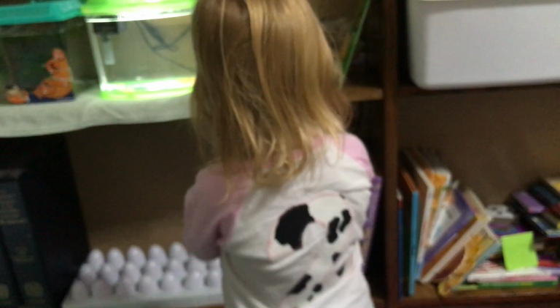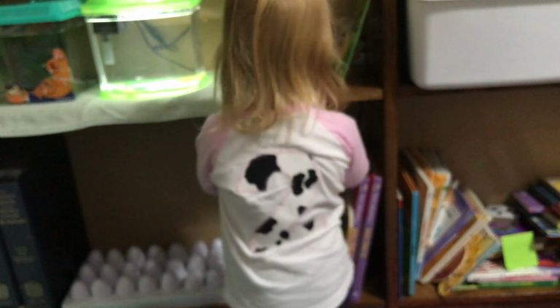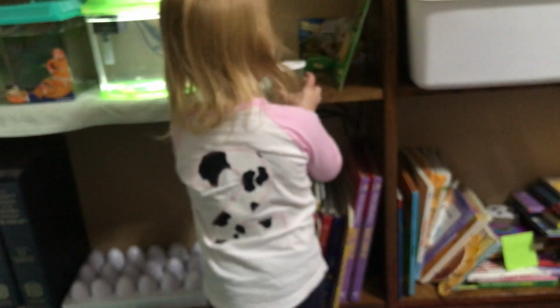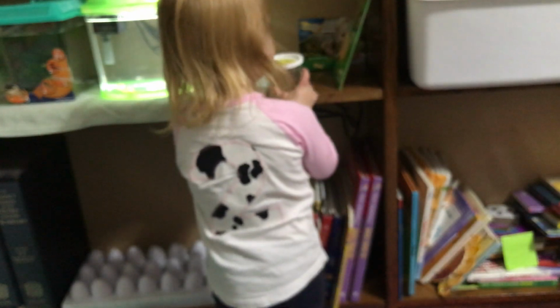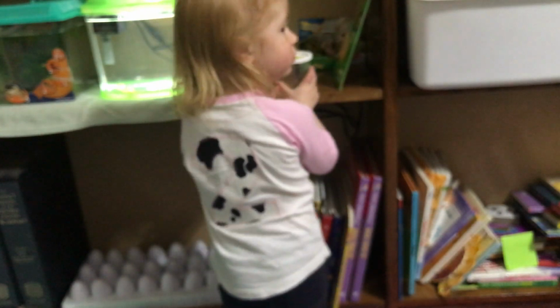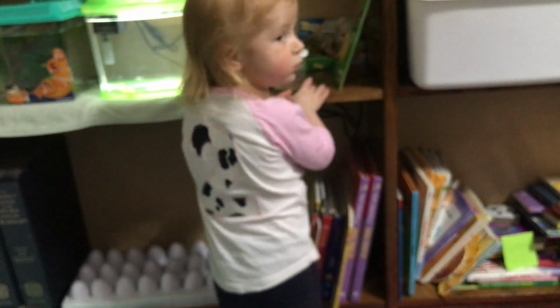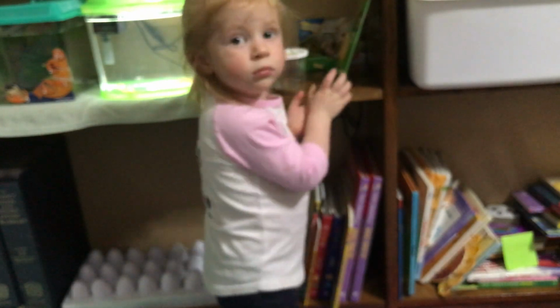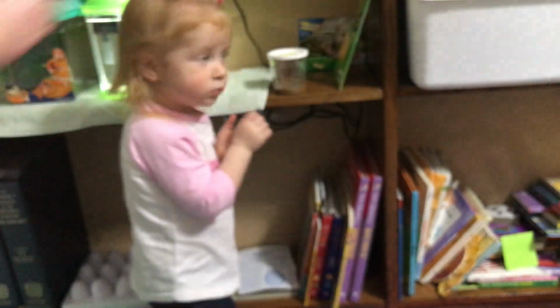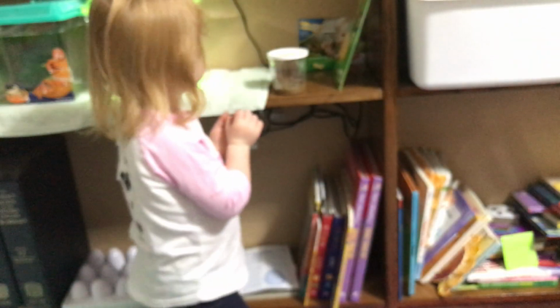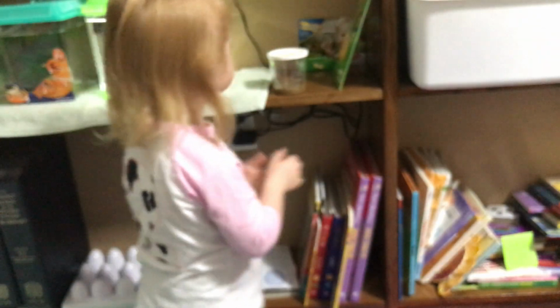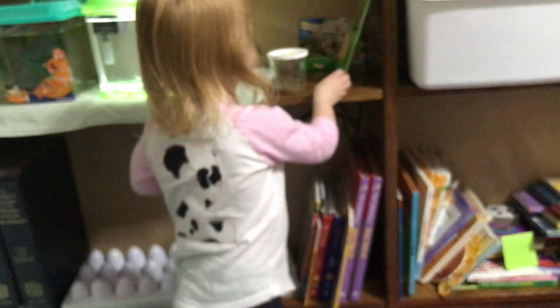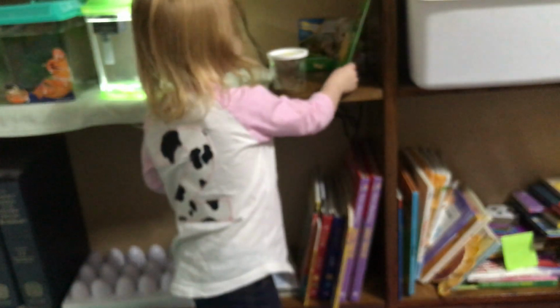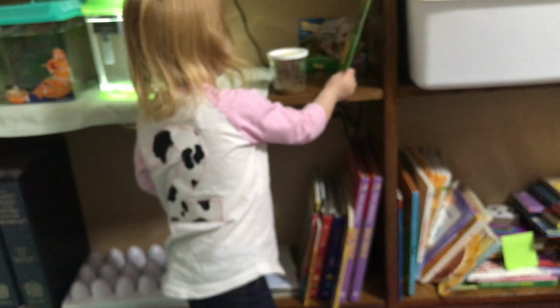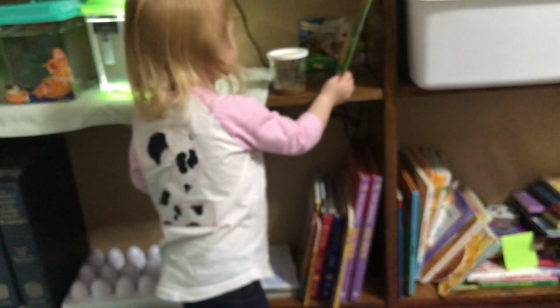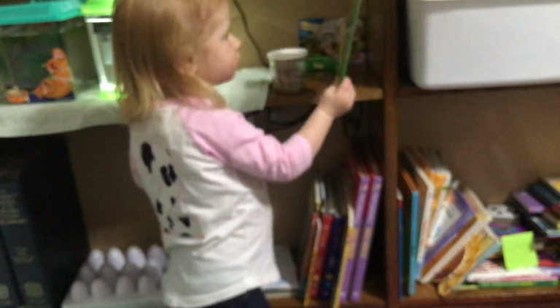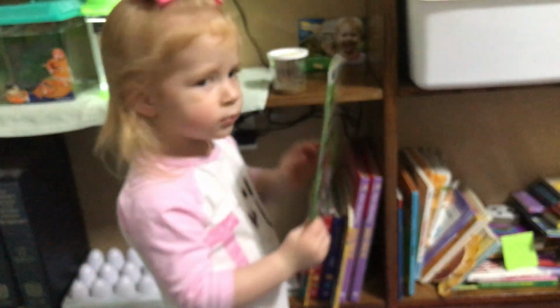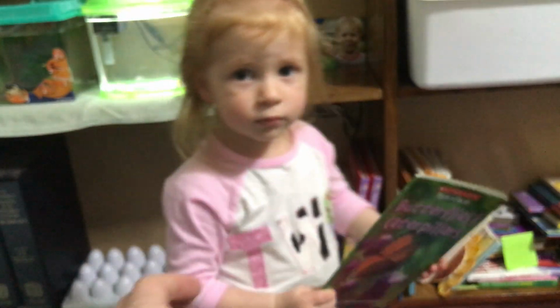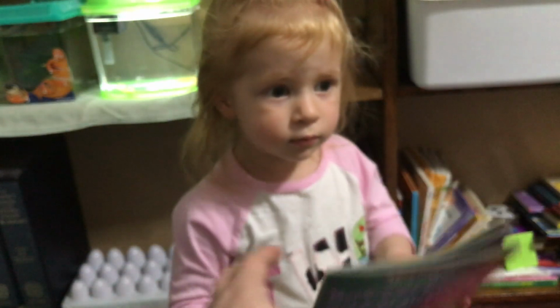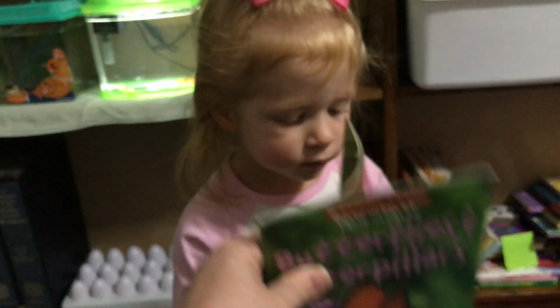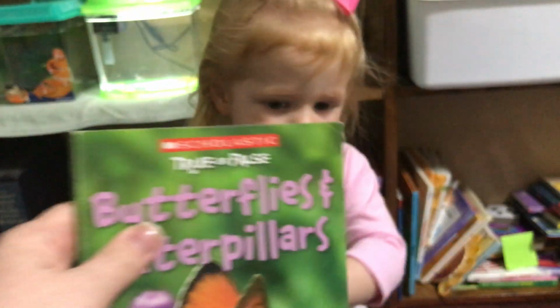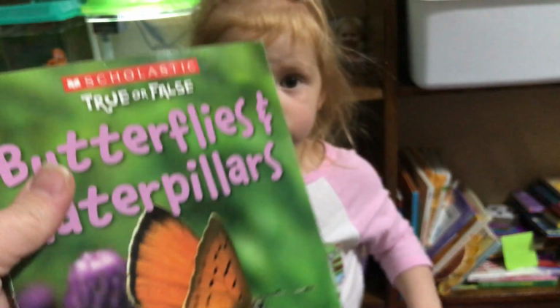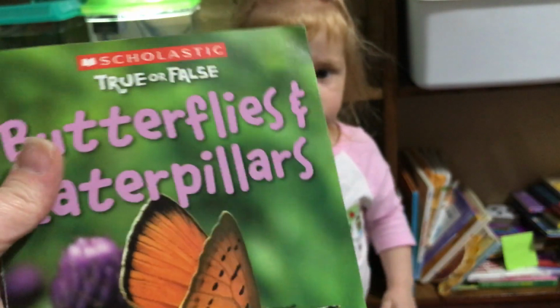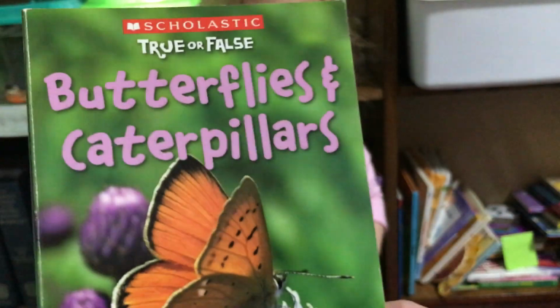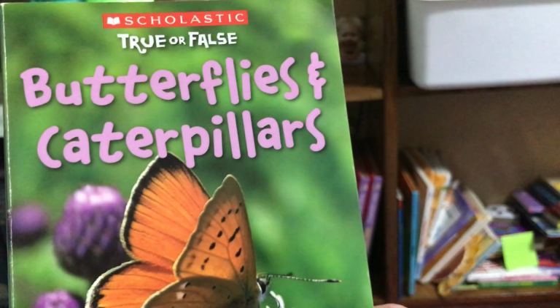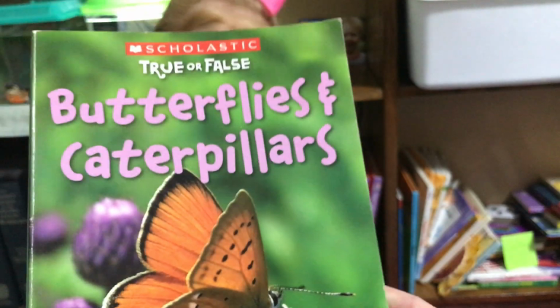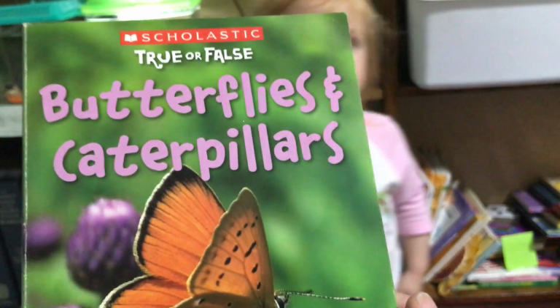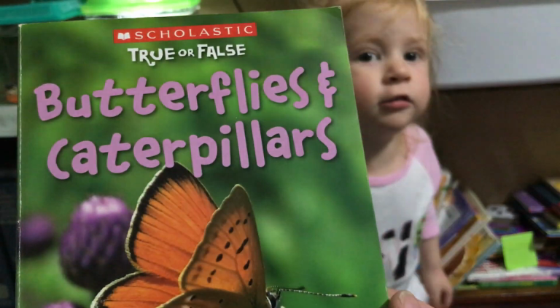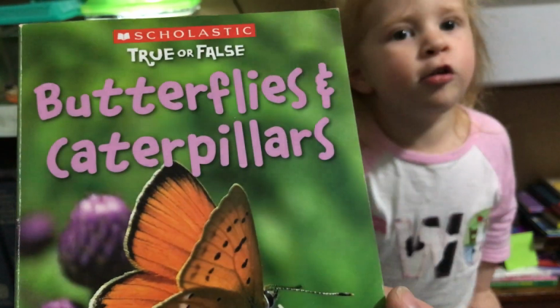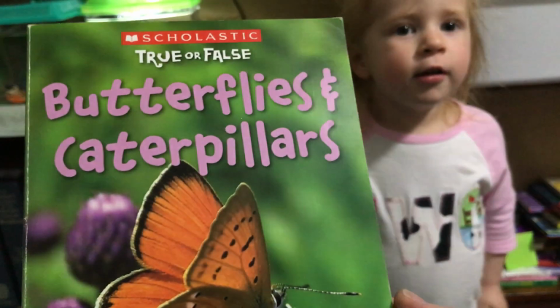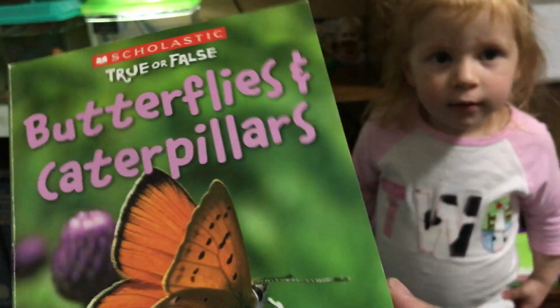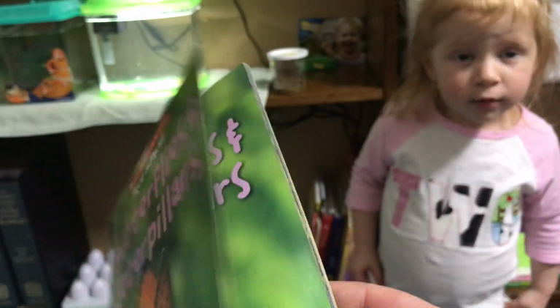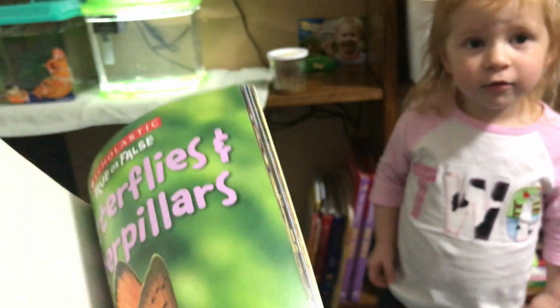Very carefully. Can you hand us the butterfly book, Jaycee? Can you hand mommy that? We're going to read you a fact from True or False: Butterflies and Caterpillars. You think today's is going to be true?